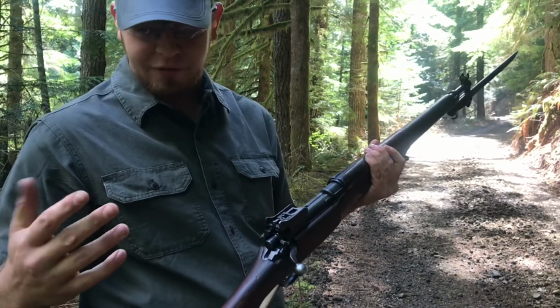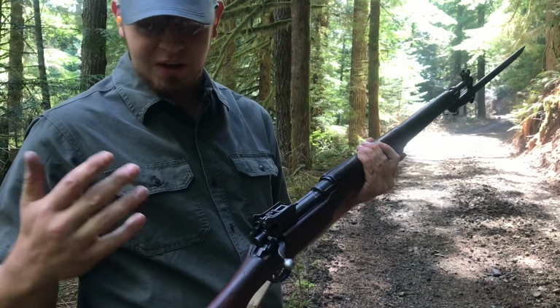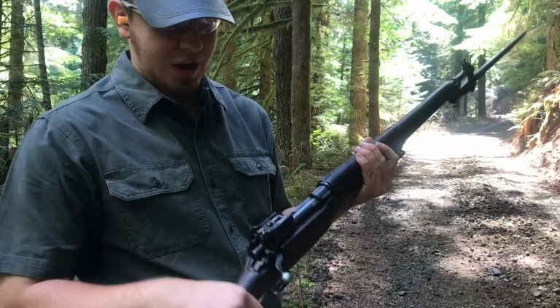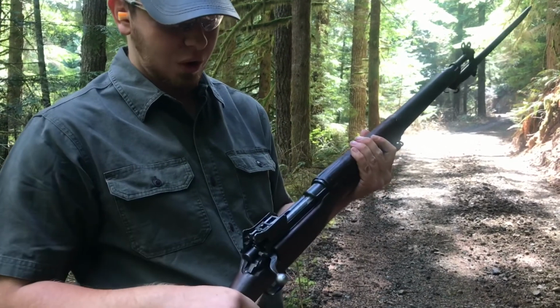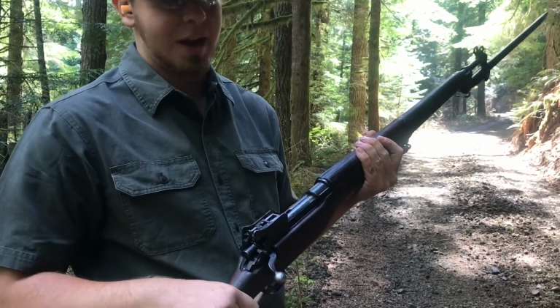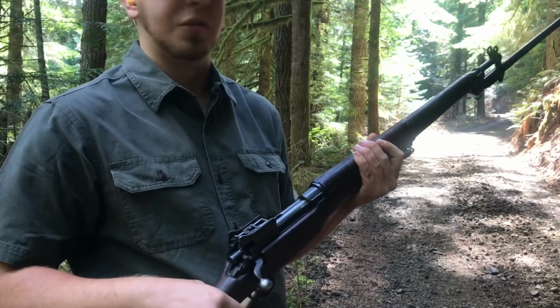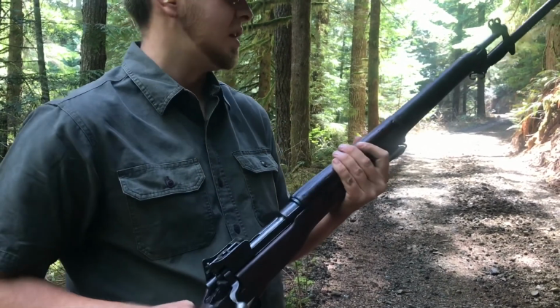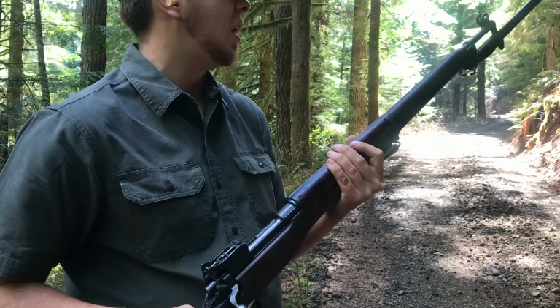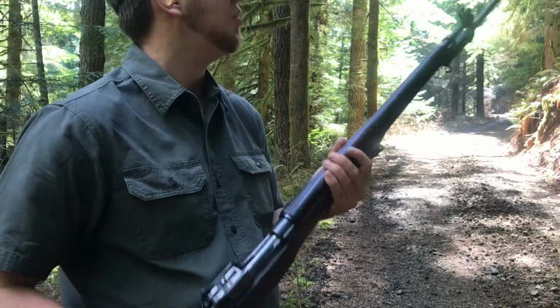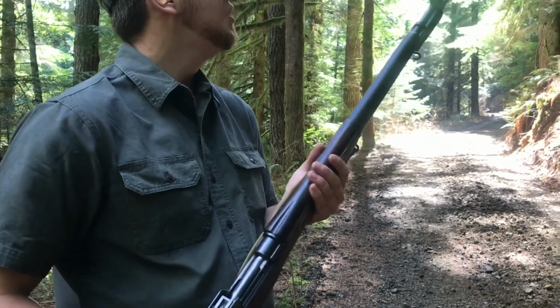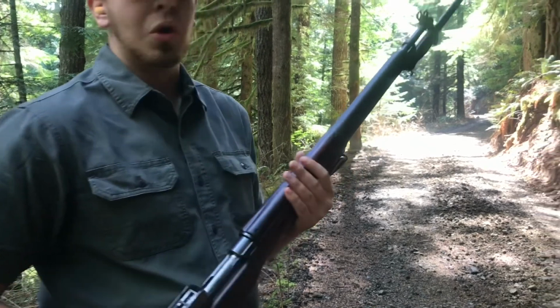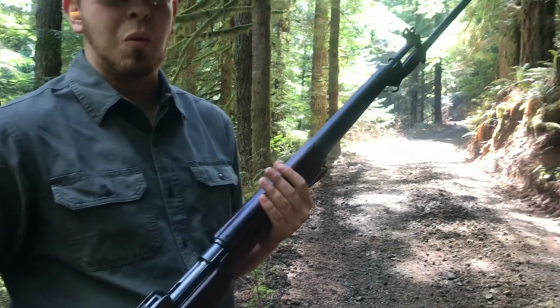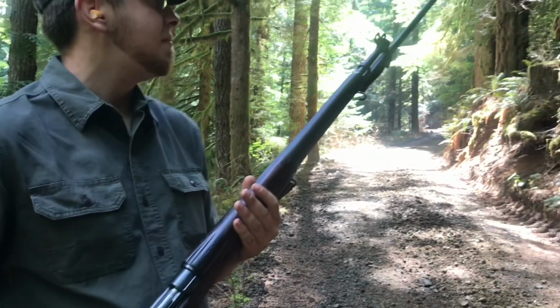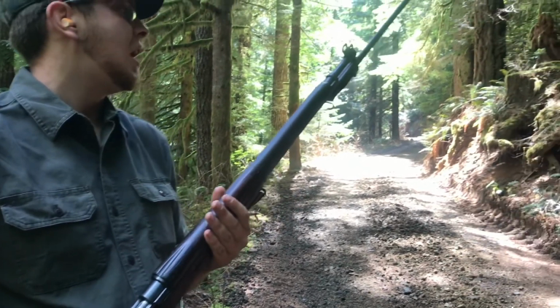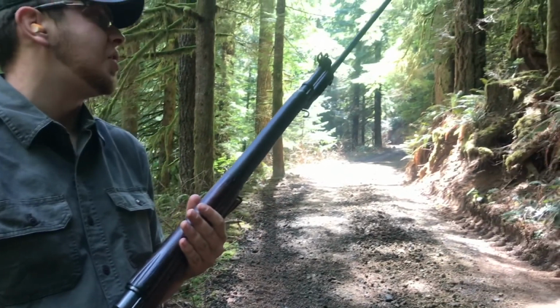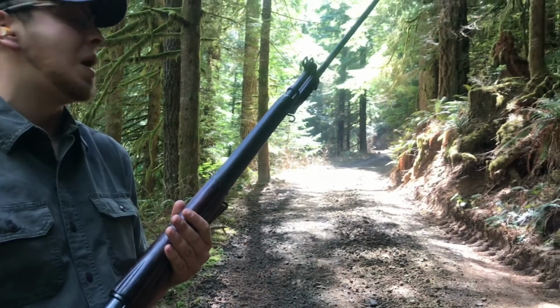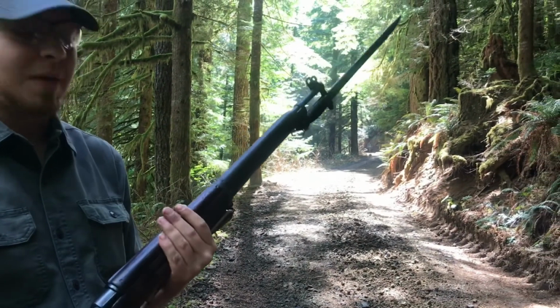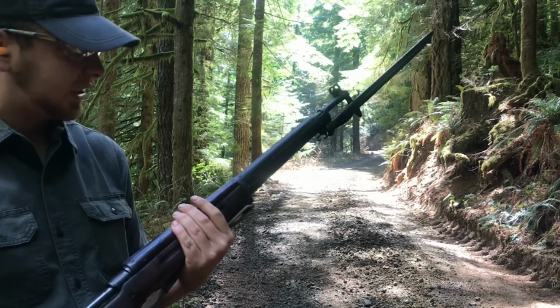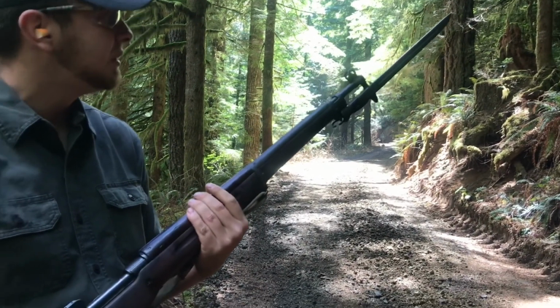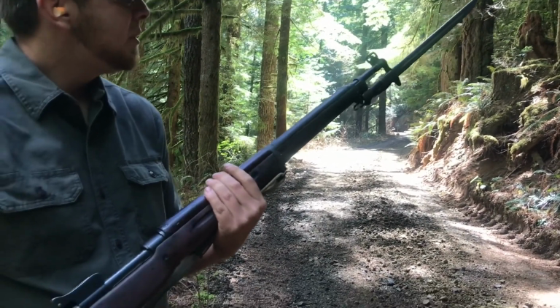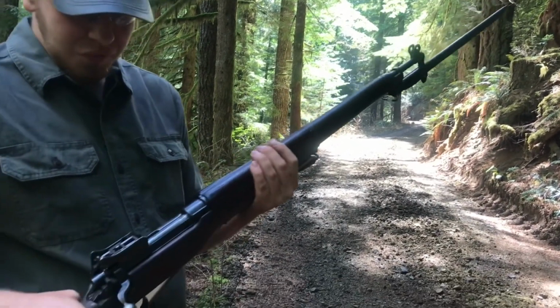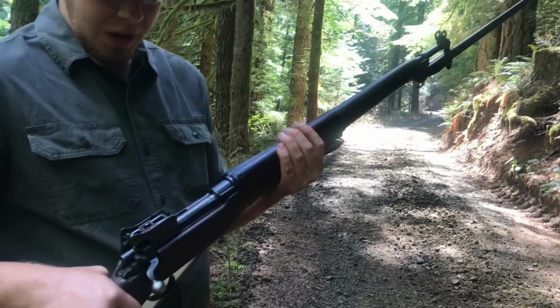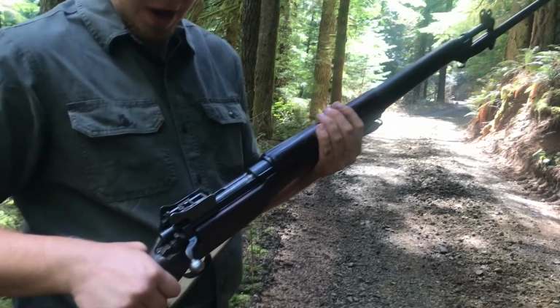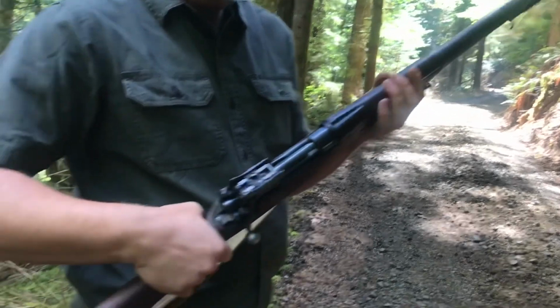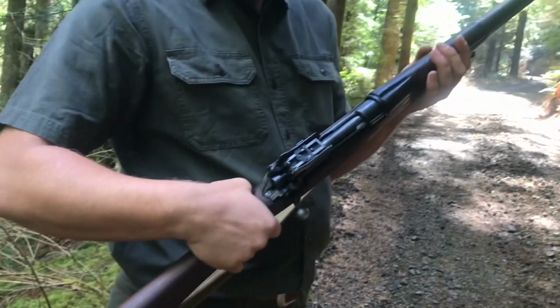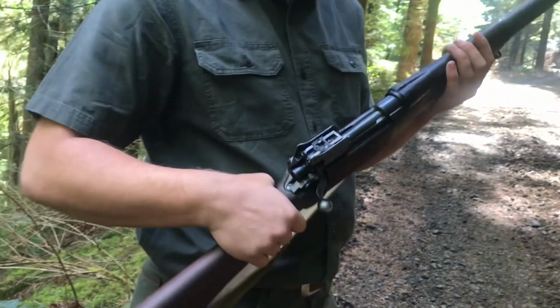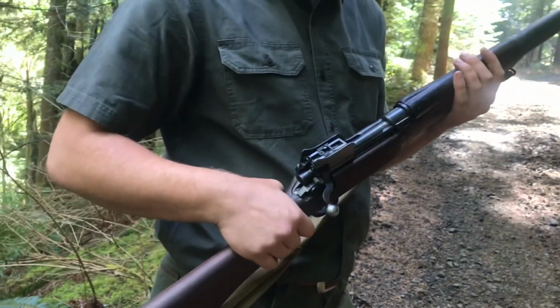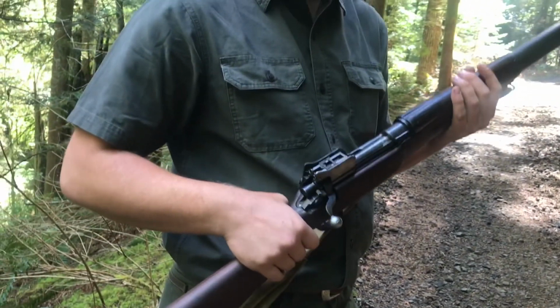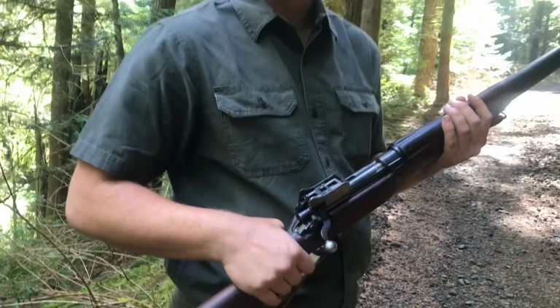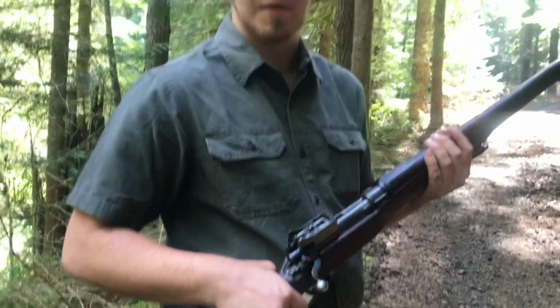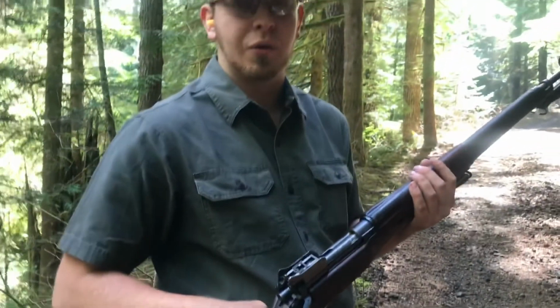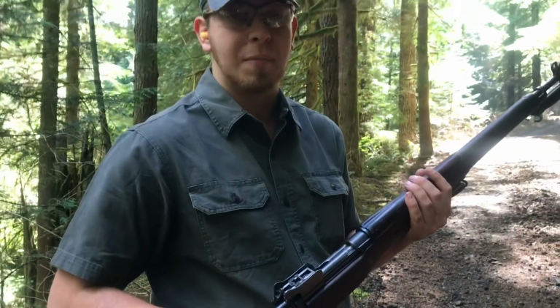The P14 is a very historical and awesome piece — another World War I Entente weapon for my collection. Hope you guys enjoyed, and we'll see you next time on Great Northwest Weaponry.